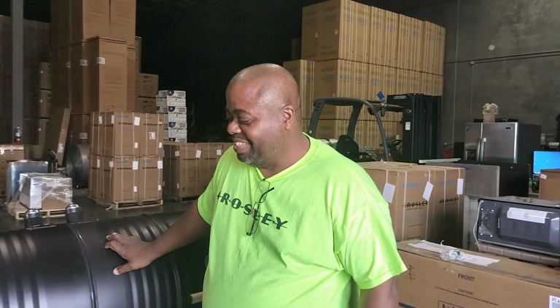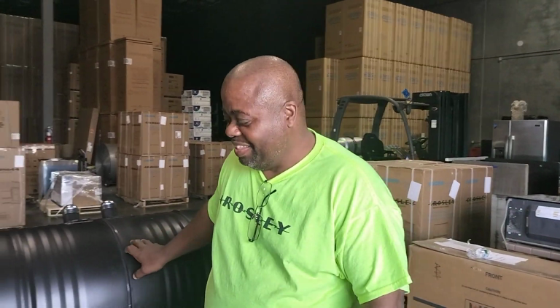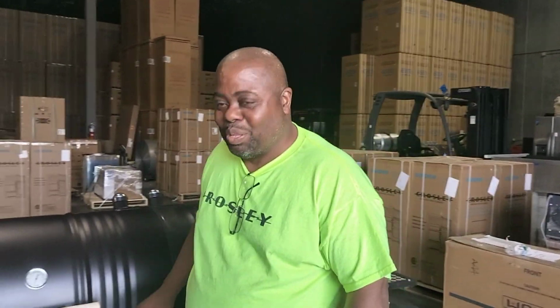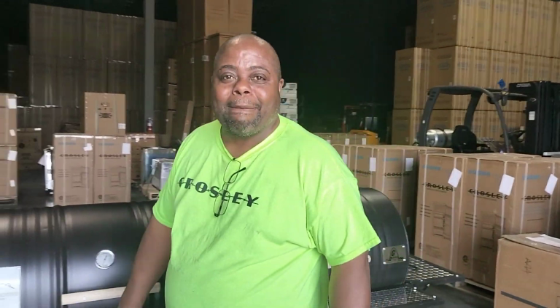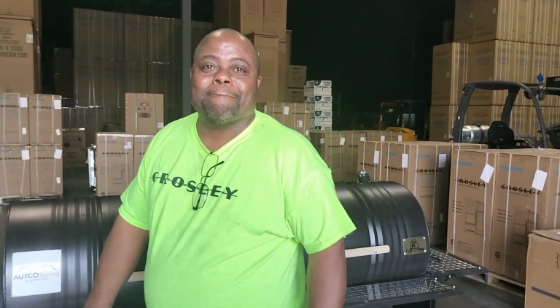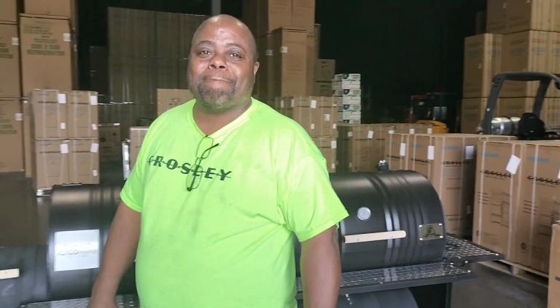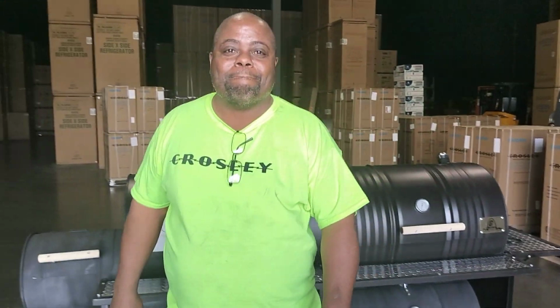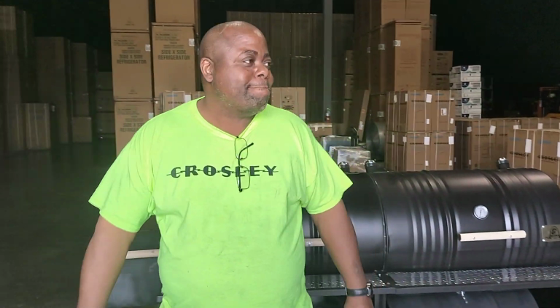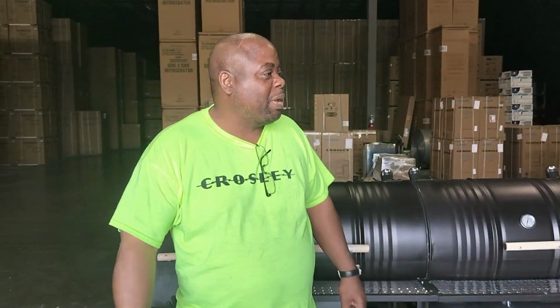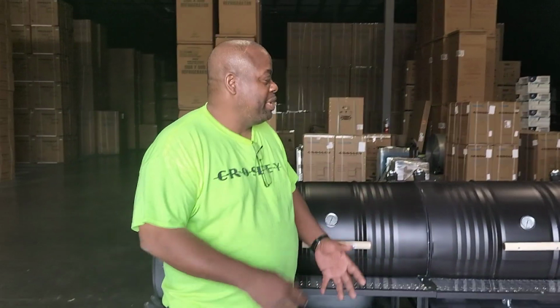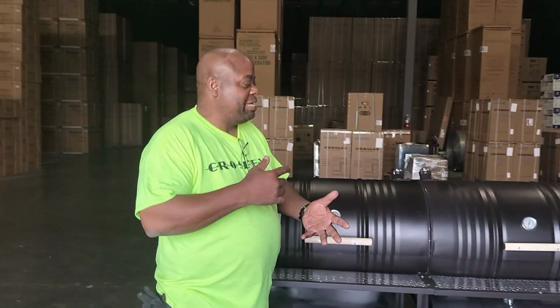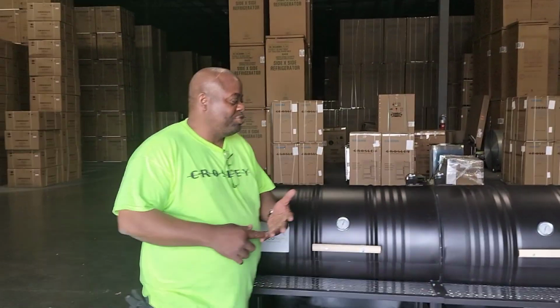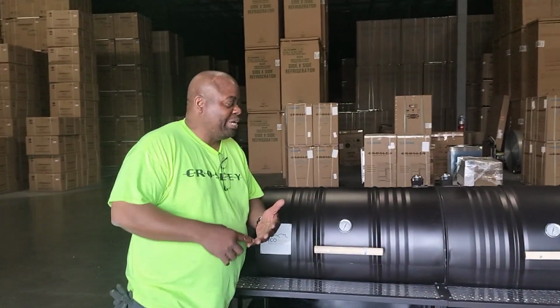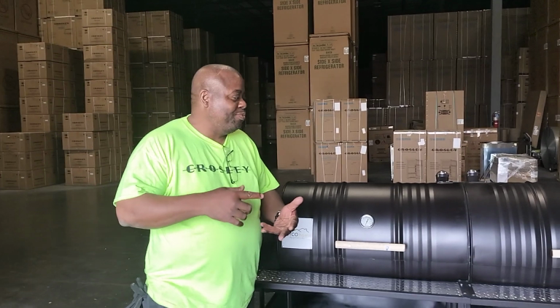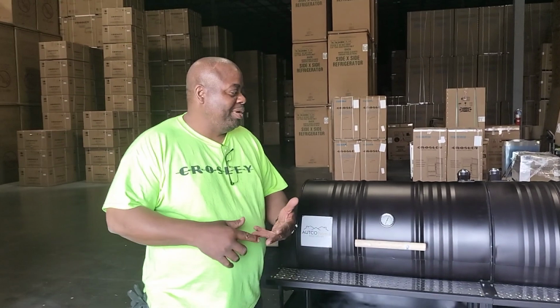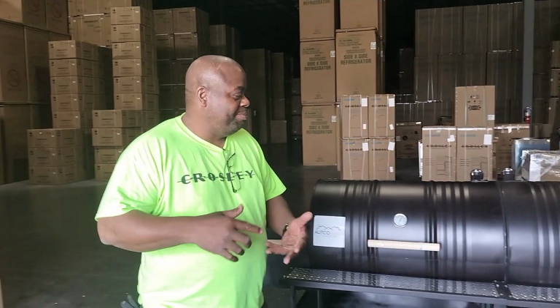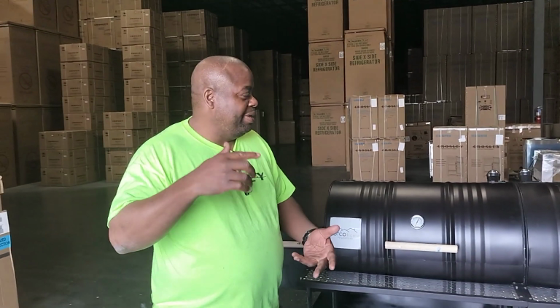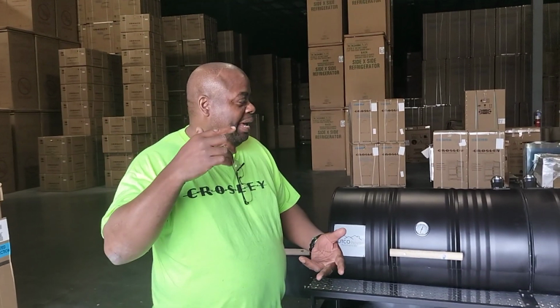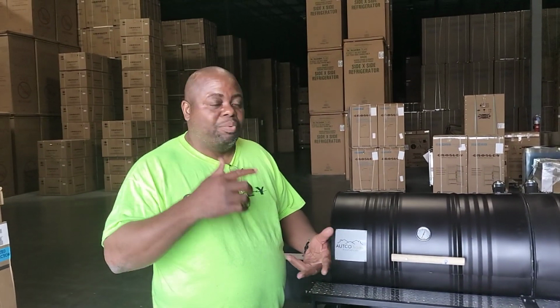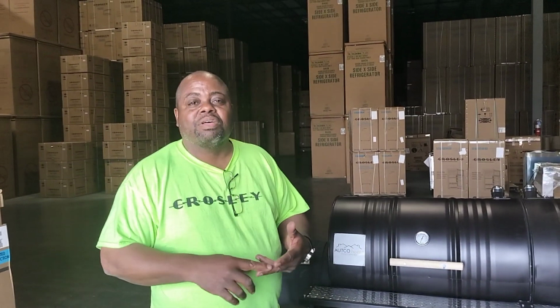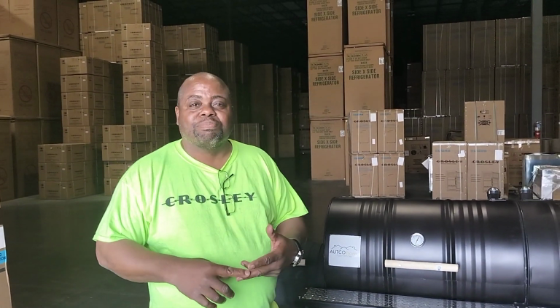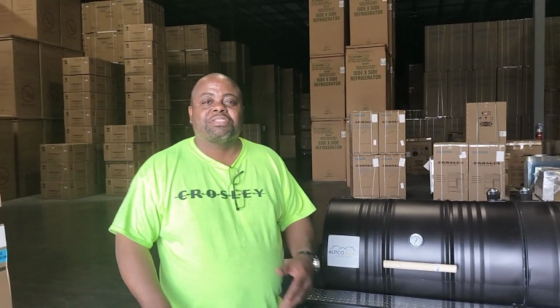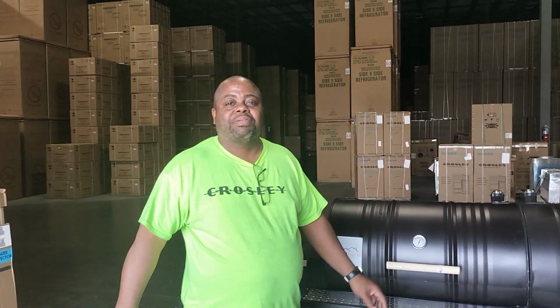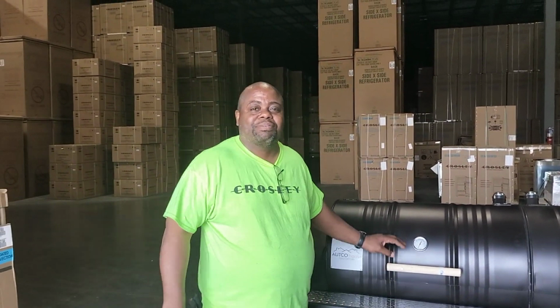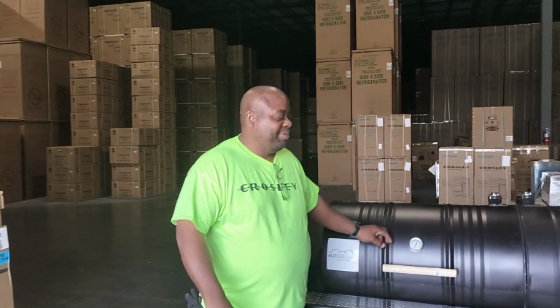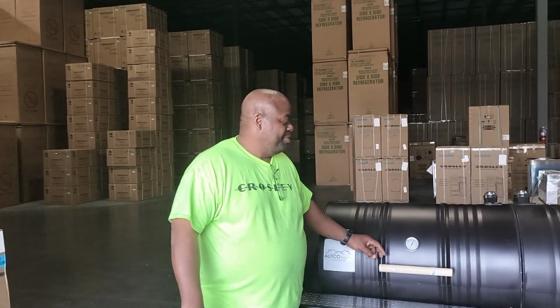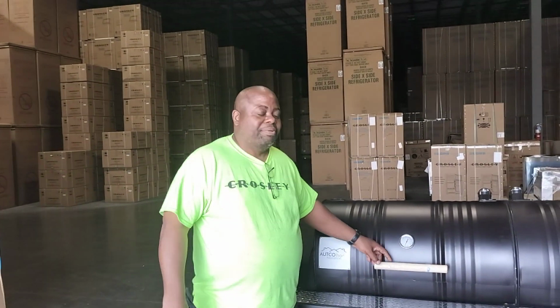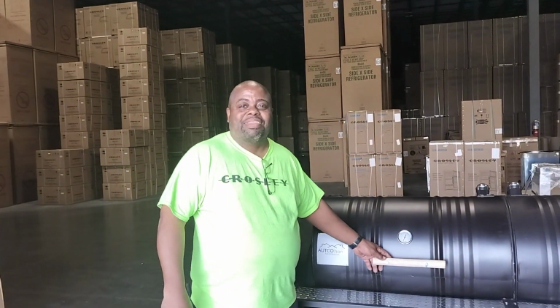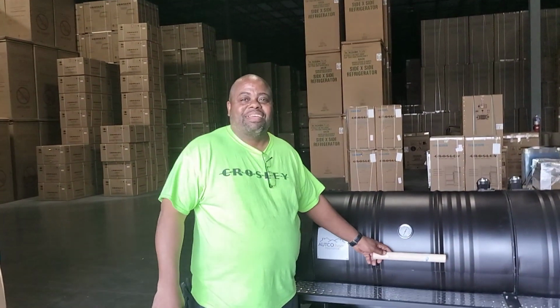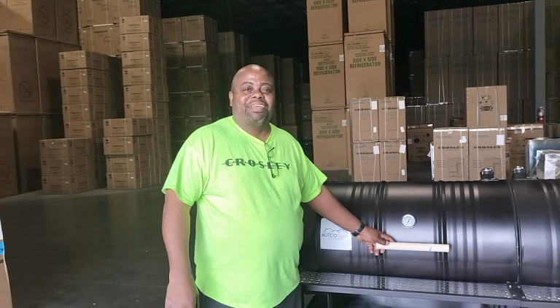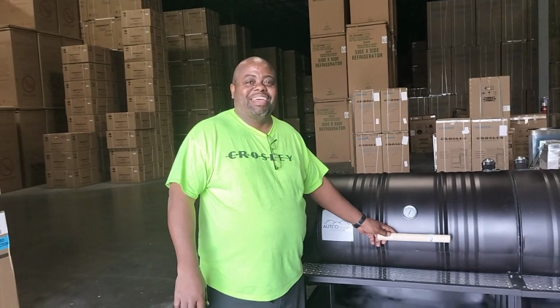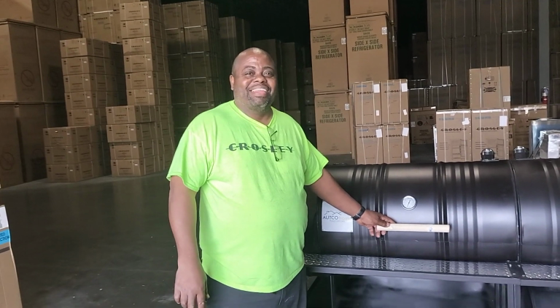So you got some ribs, and what other meats? We got some chicken, ribs, and we're going to throw some briskets on too. Oh man, that sounds great. Wonderful, wonderful.